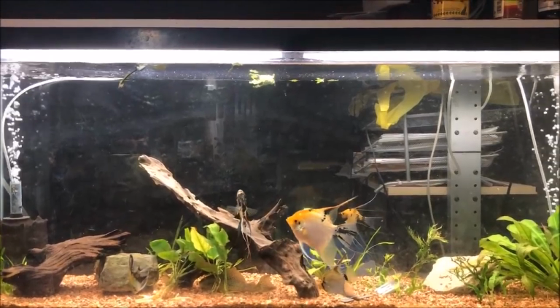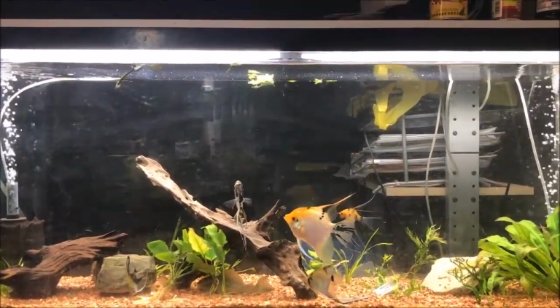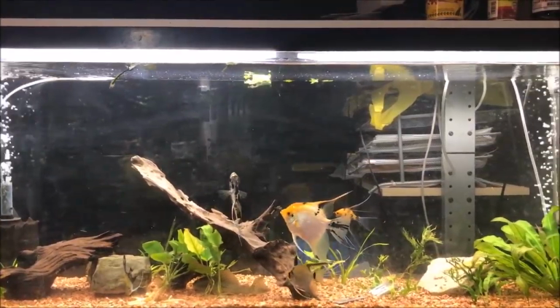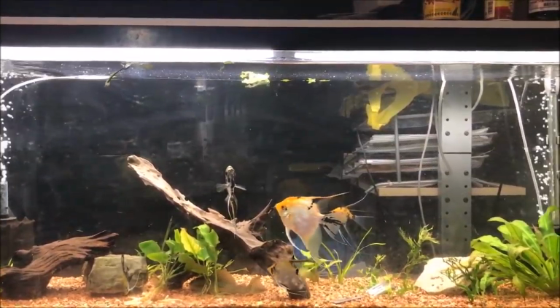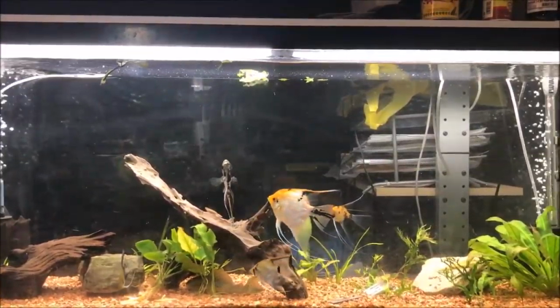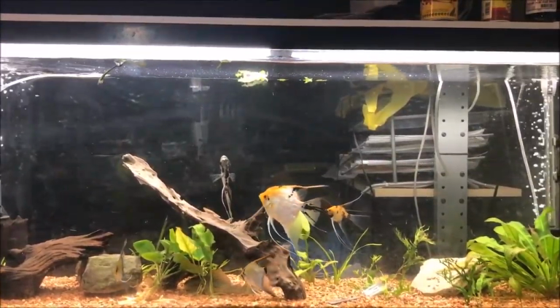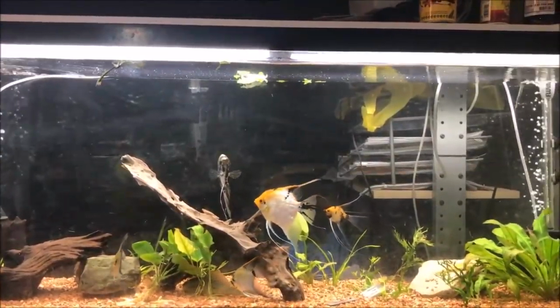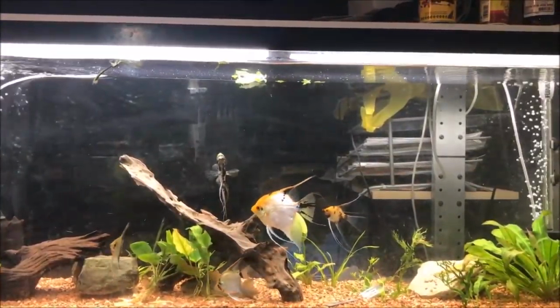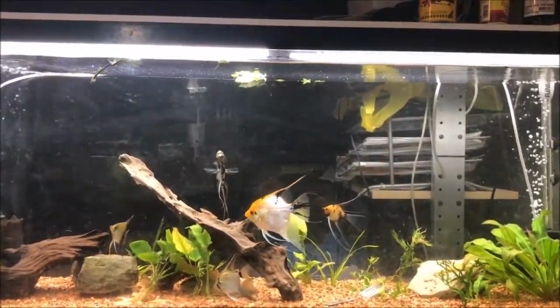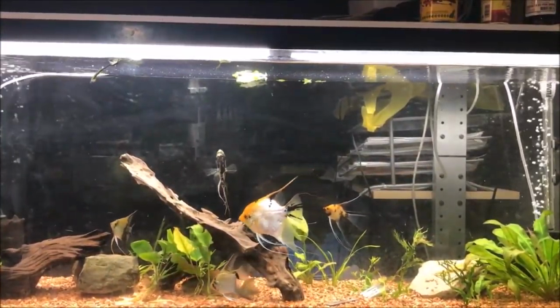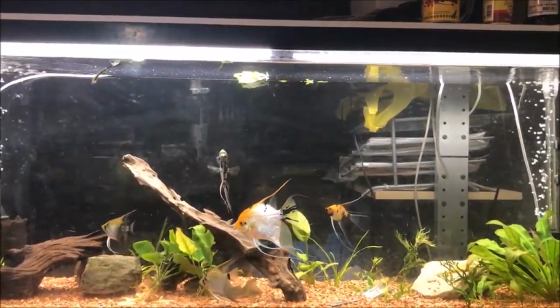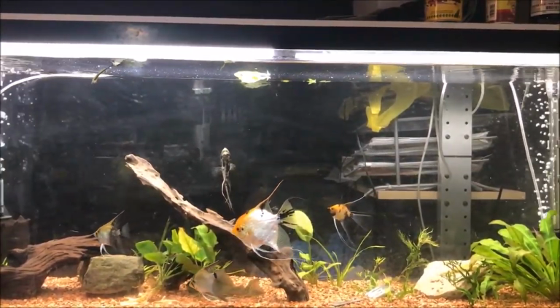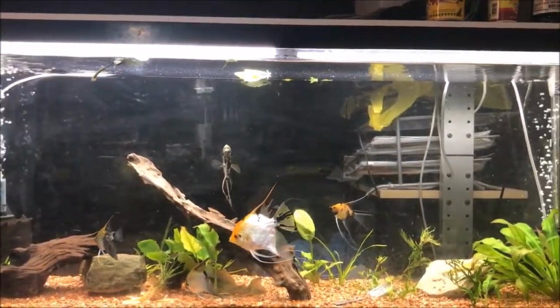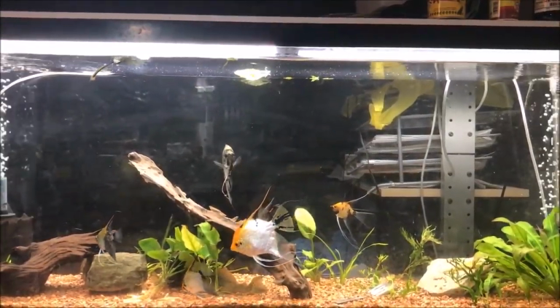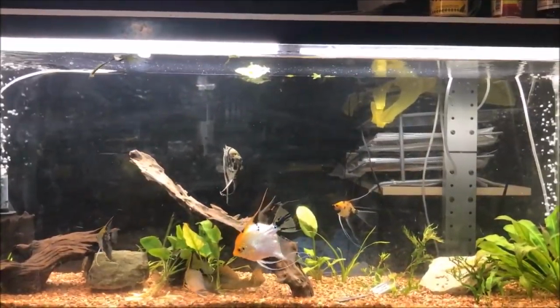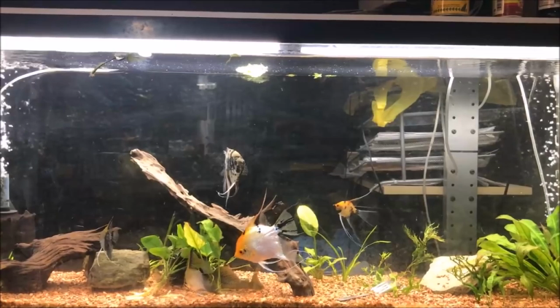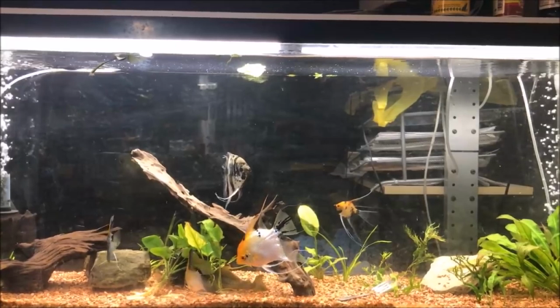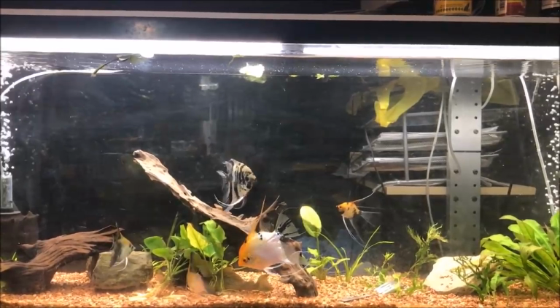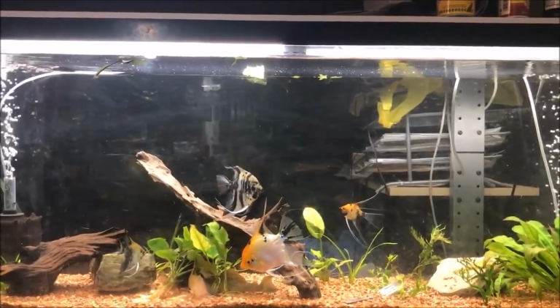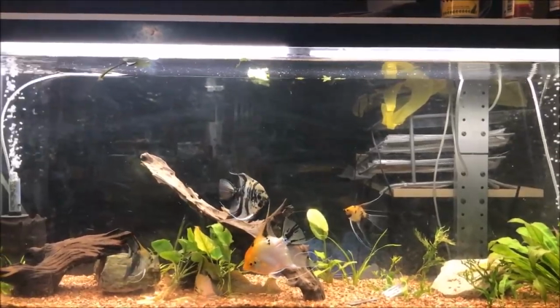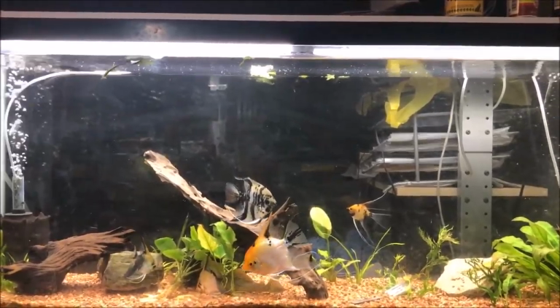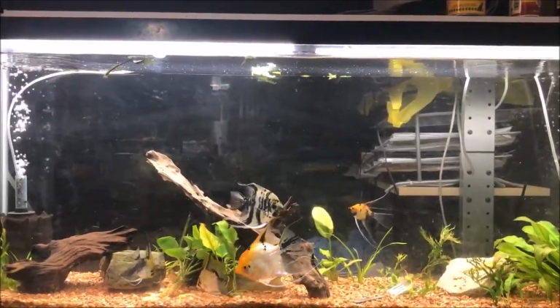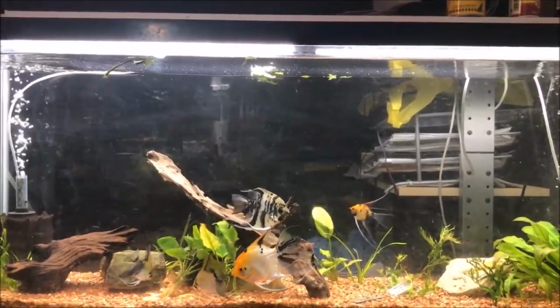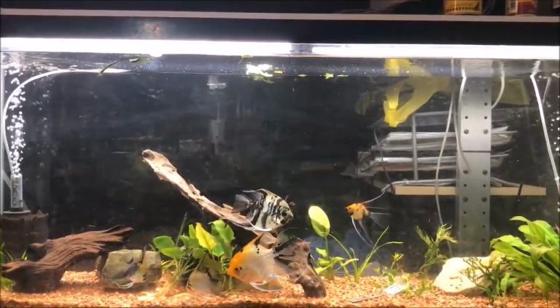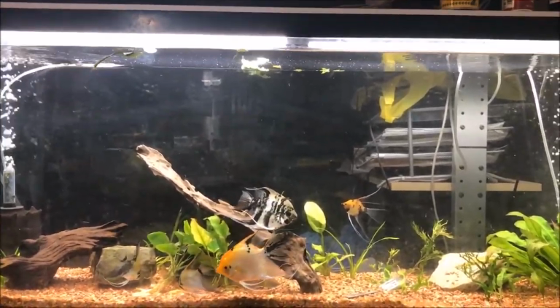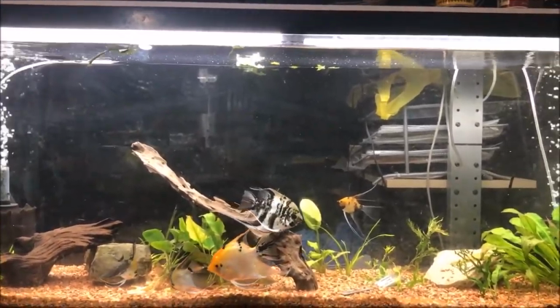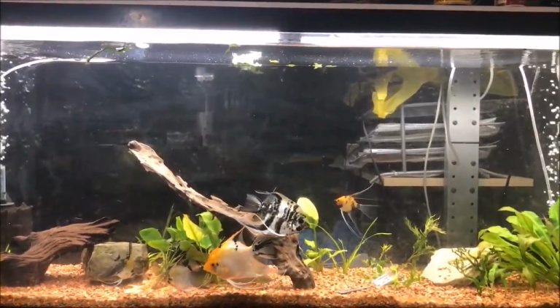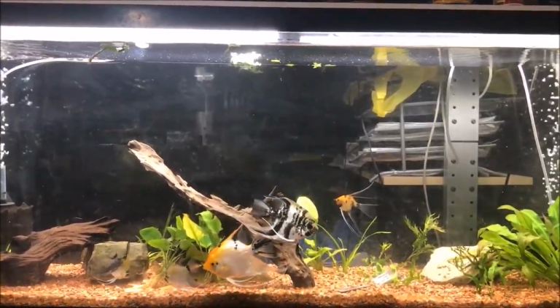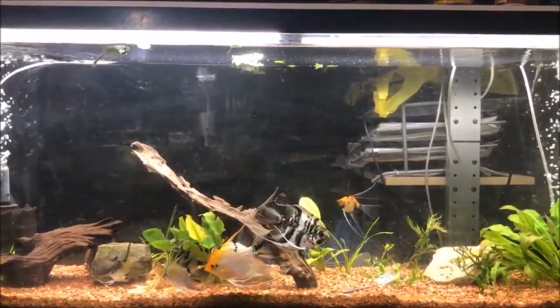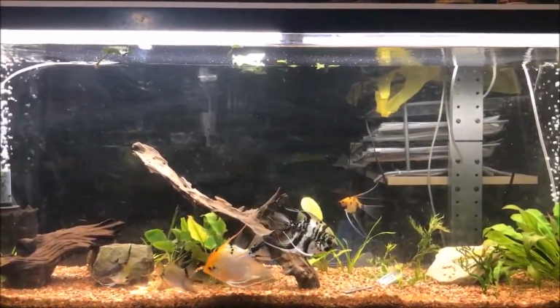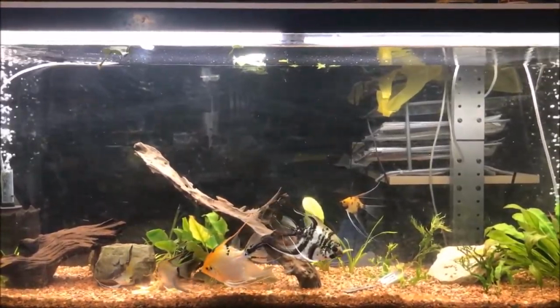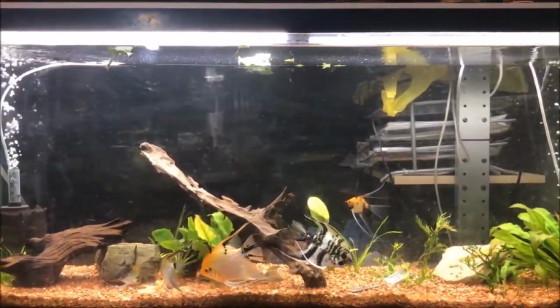Good morning, fishy folks! Happy Sunday fun day. Today I'm just going to give you an update of my new planted tank.